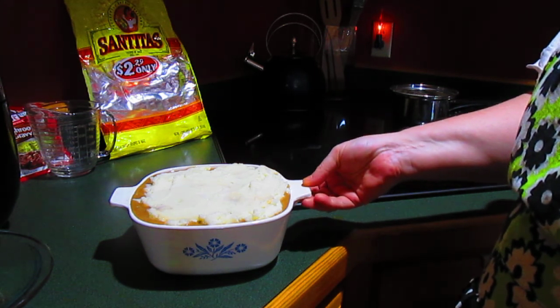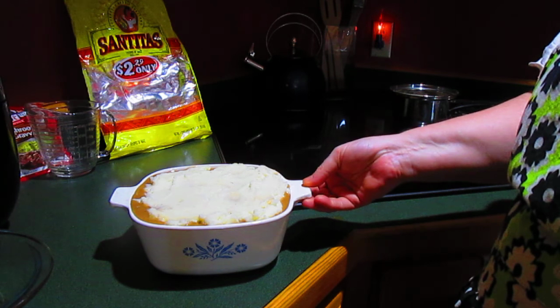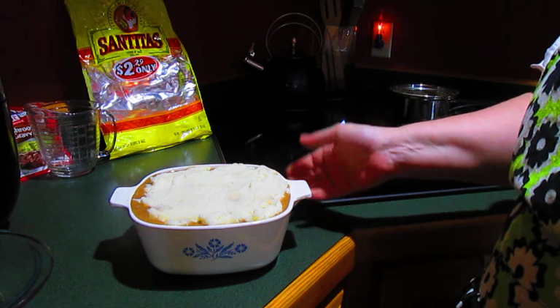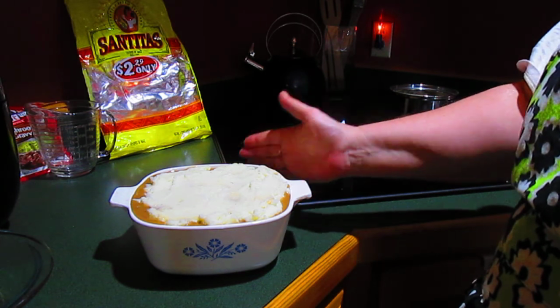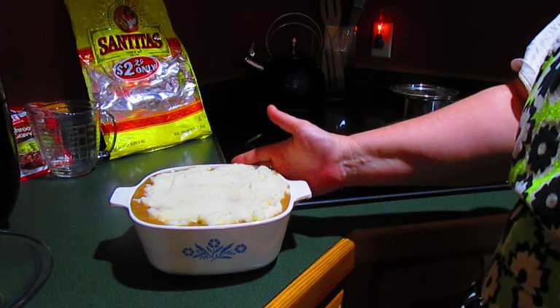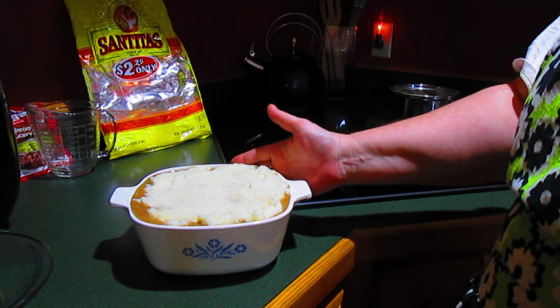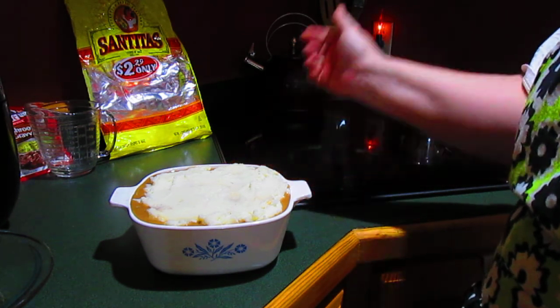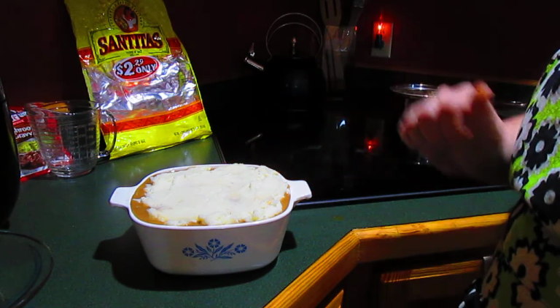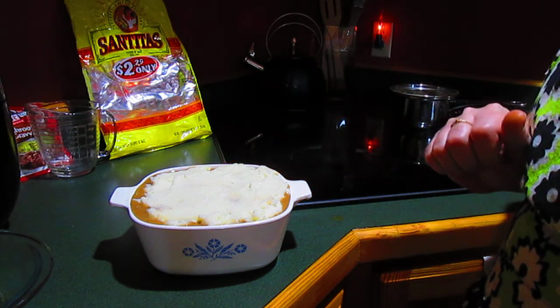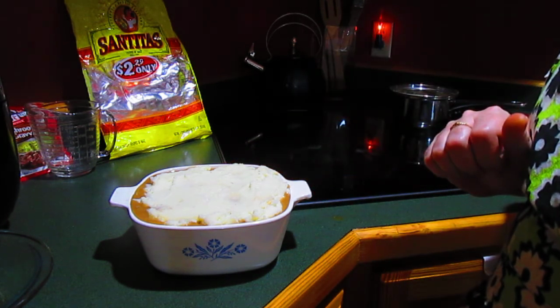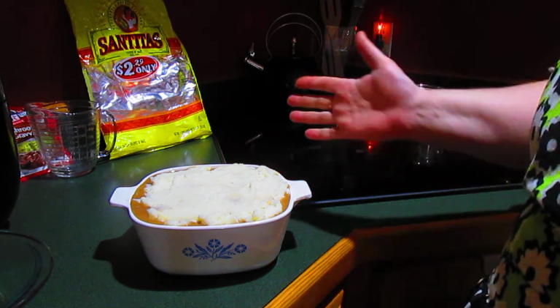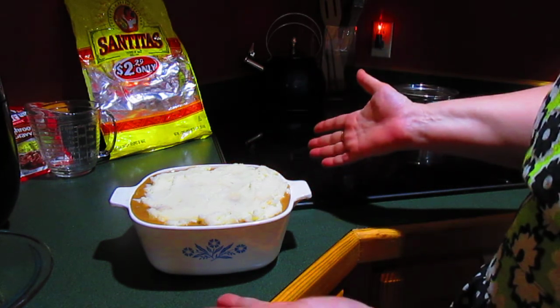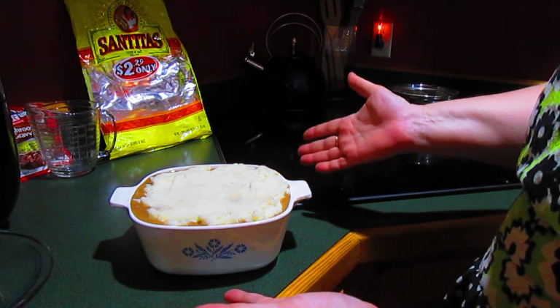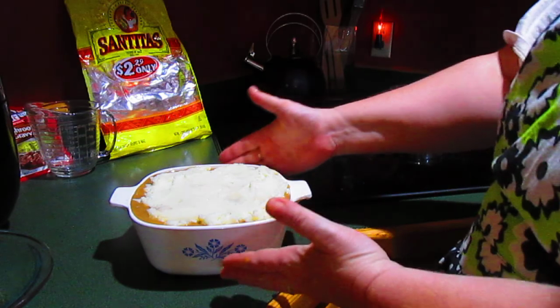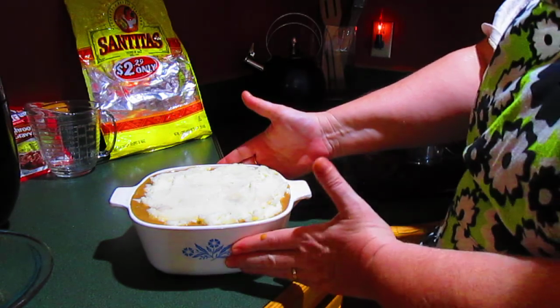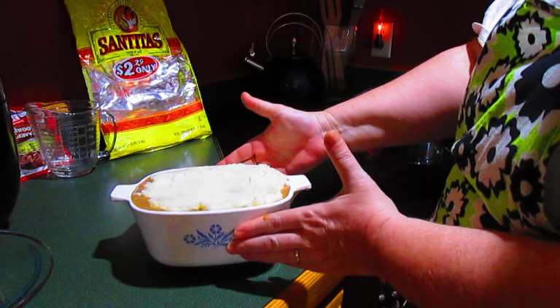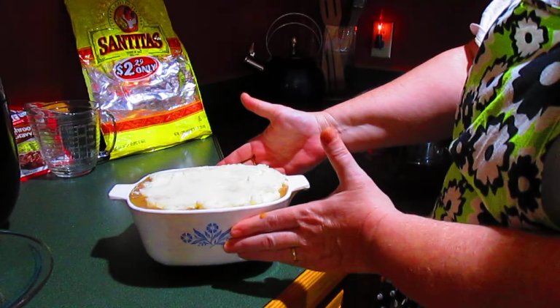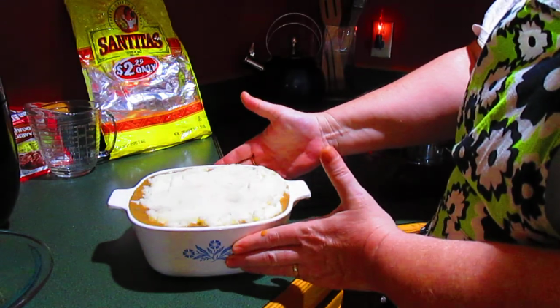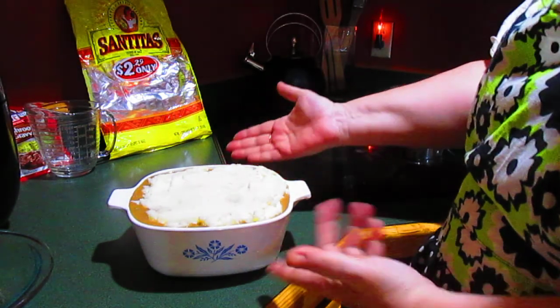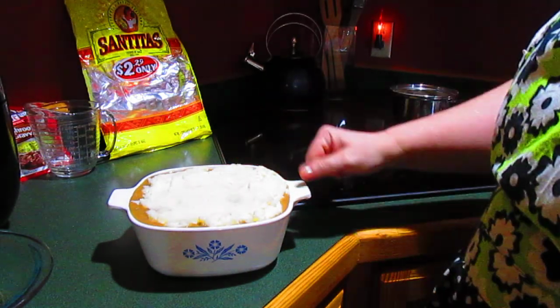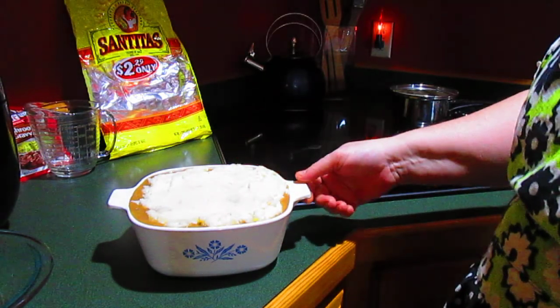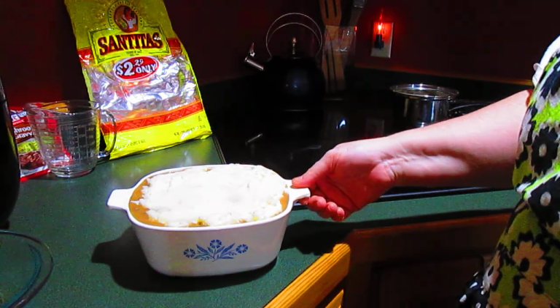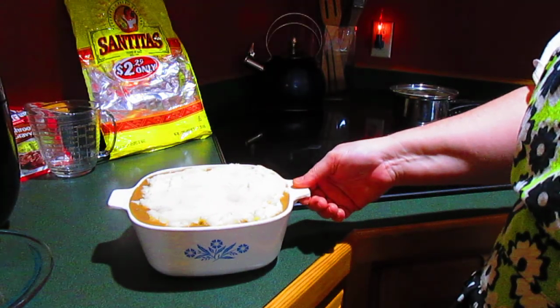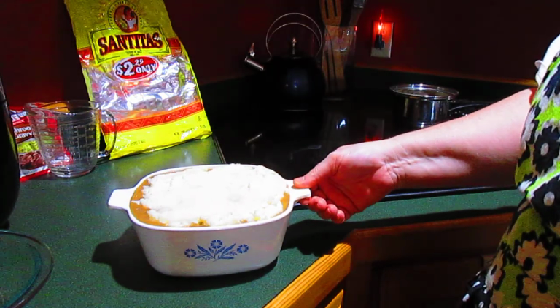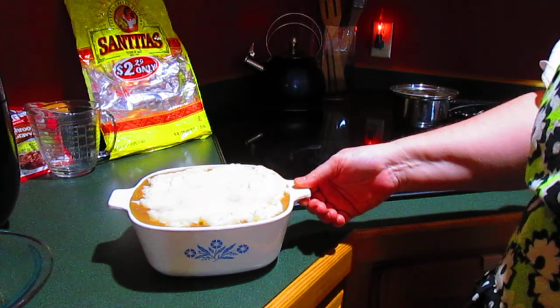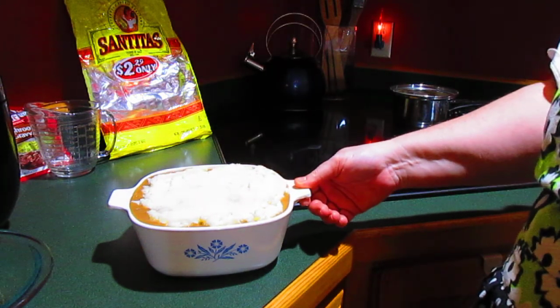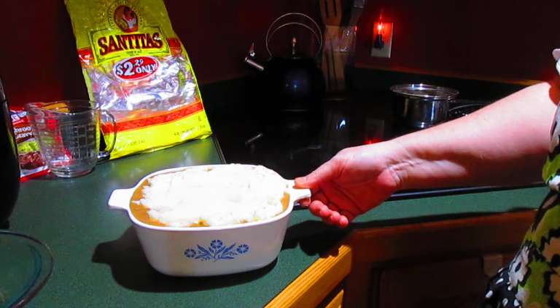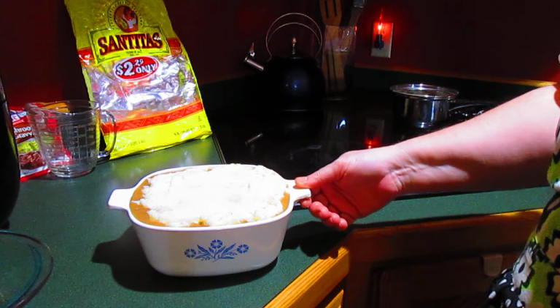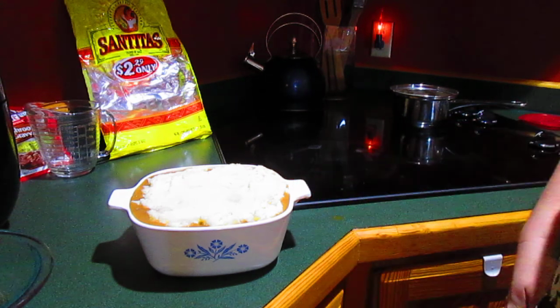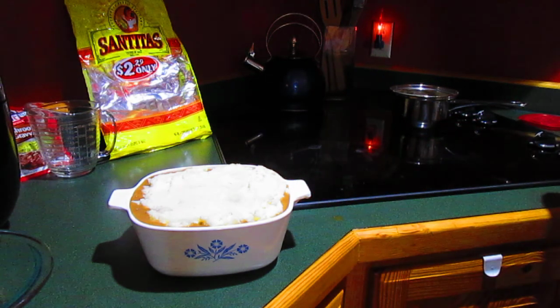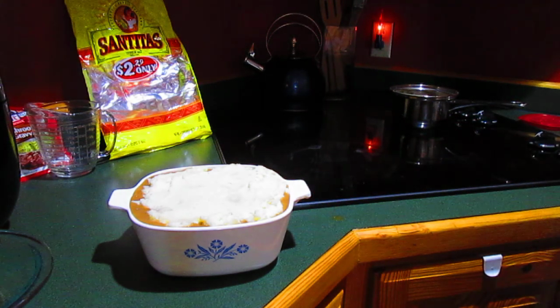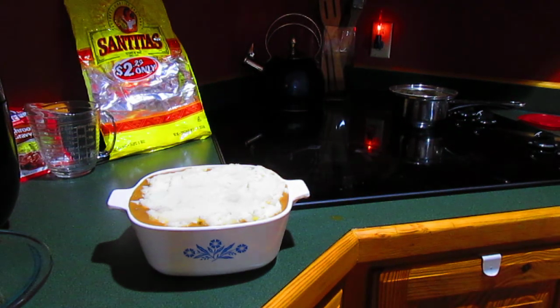But I'm not going to freeze it — I'm going to go ahead and cook it. Thanks for joining me. If you try my spicy shepherd's pie — kind of a Tex-Mex shepherd's pie — I hope you enjoy it. Y'all be sweet.